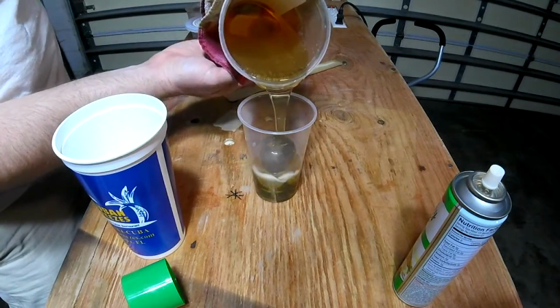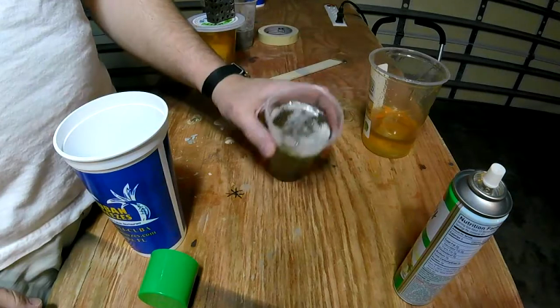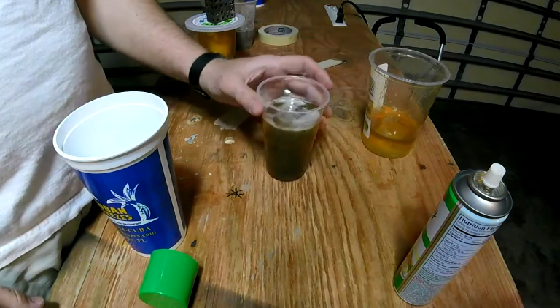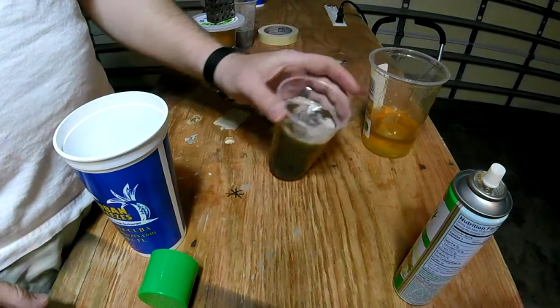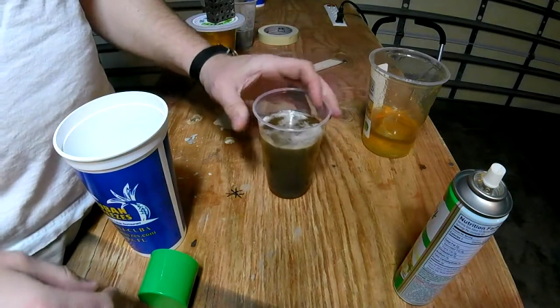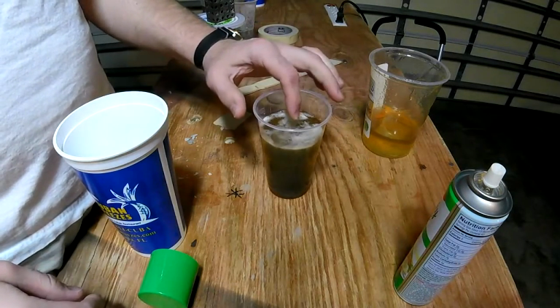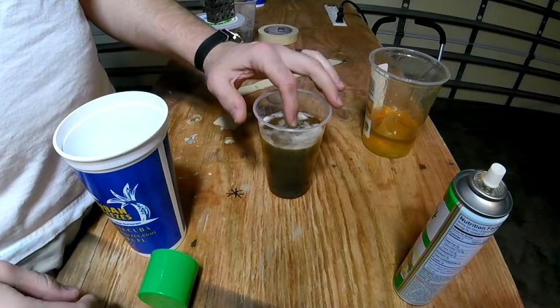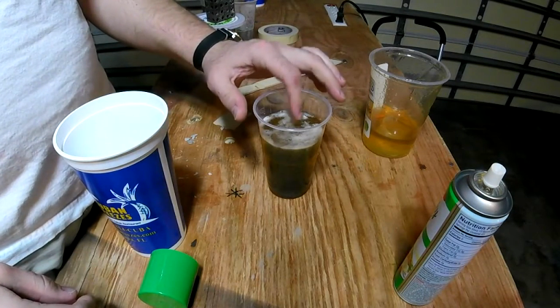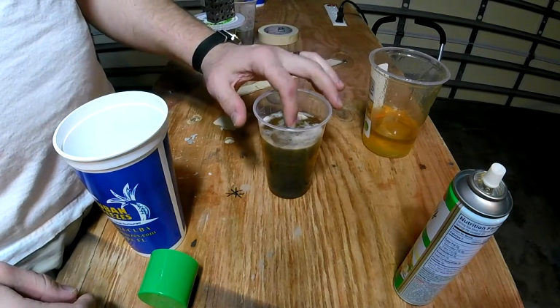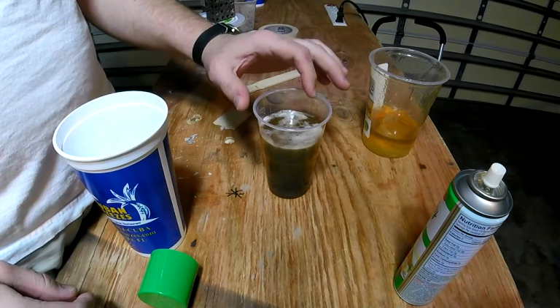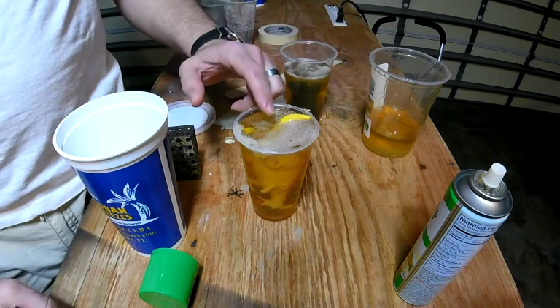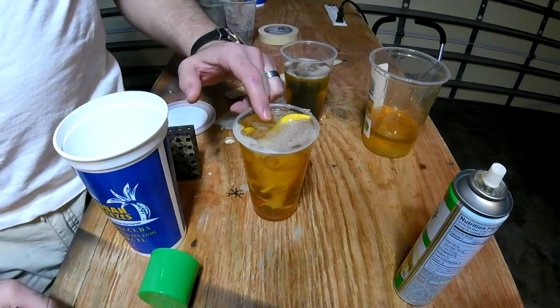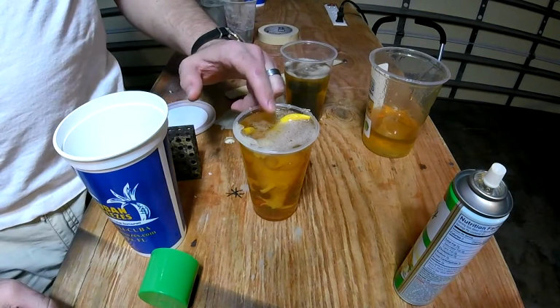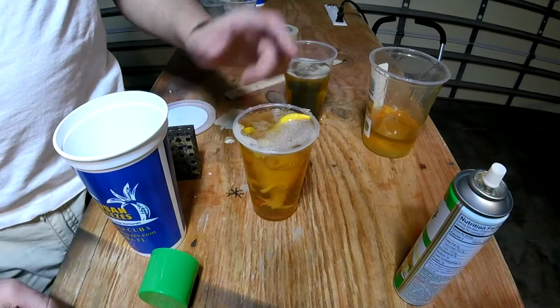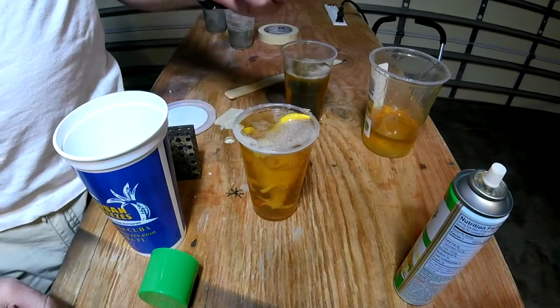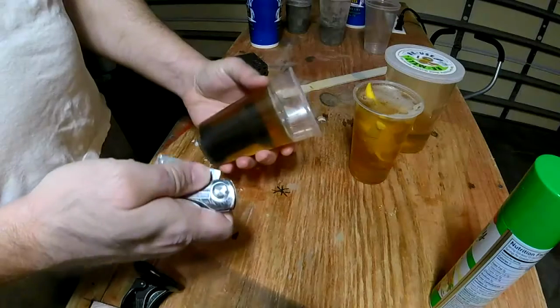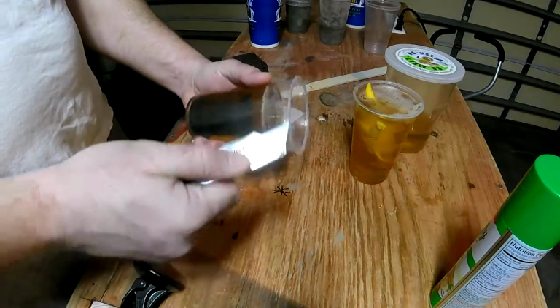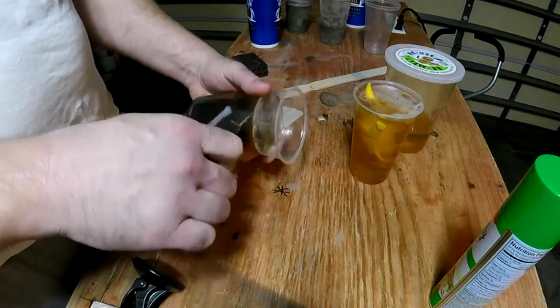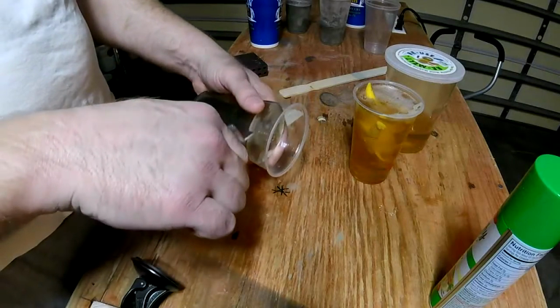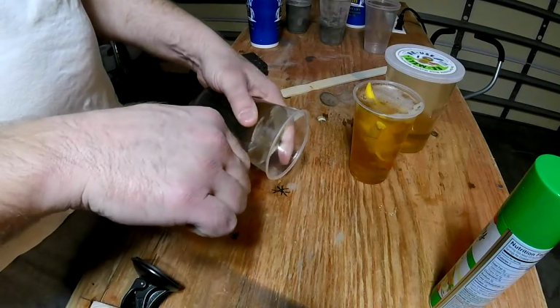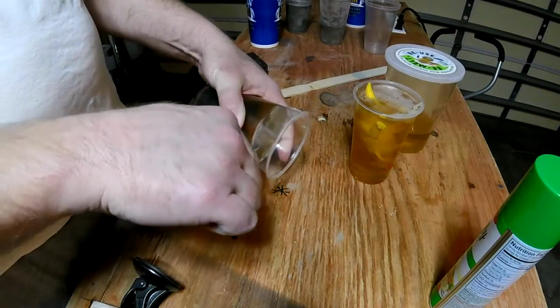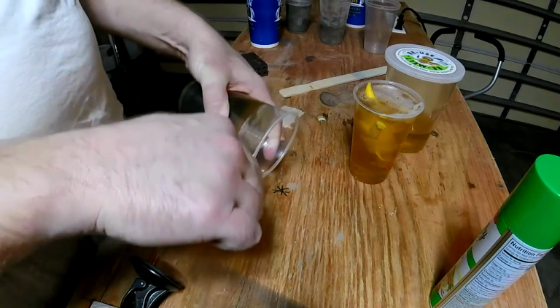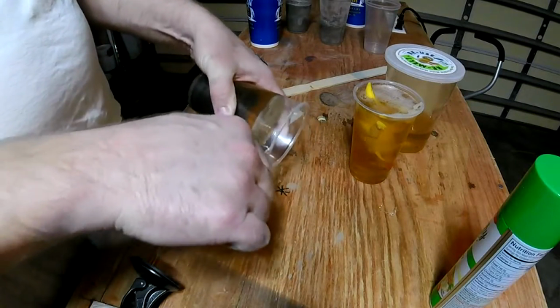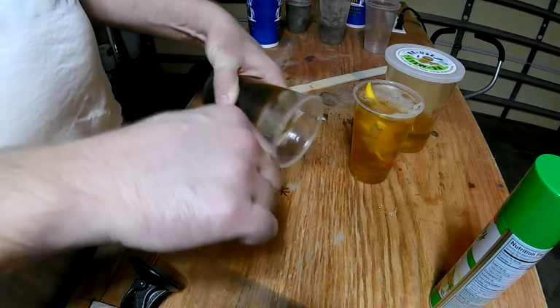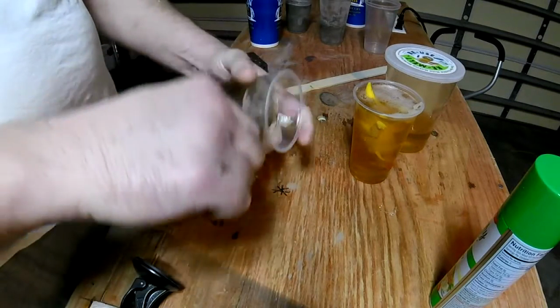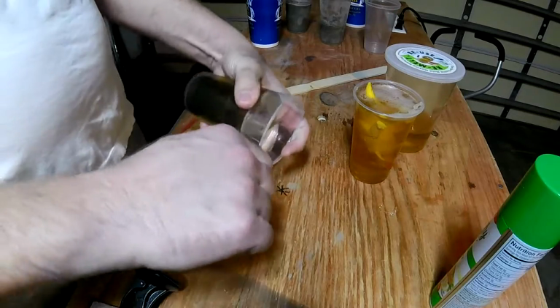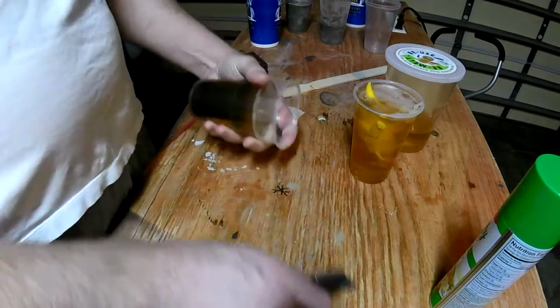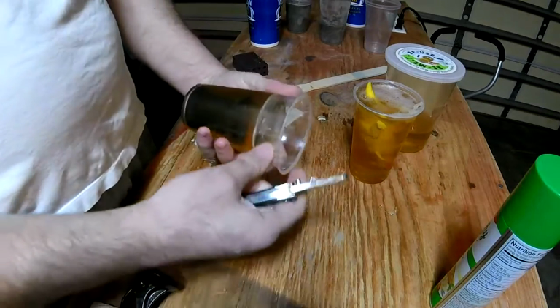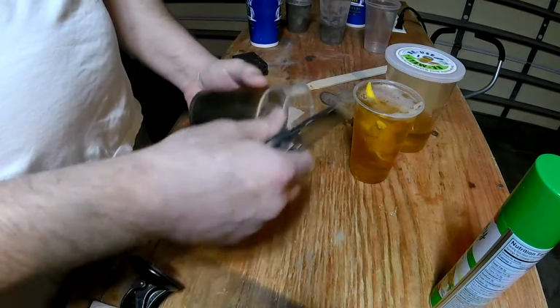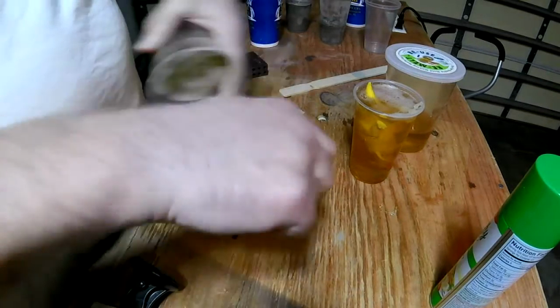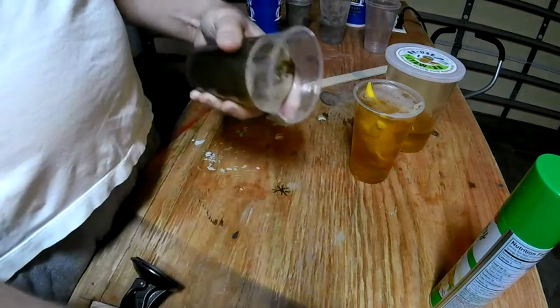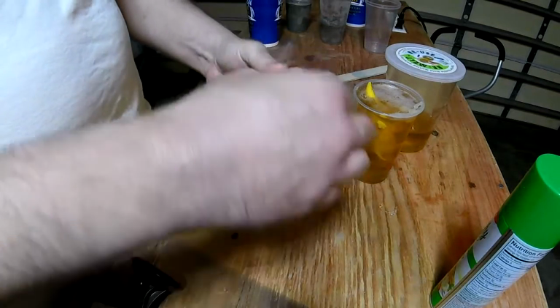You can kind of see it steaming up. One neat thing about this — if you make a mistake, you can just start over. You can melt it down. Right there I'm showing off a dinosaur that really didn't come out to anything, so I'll have to recycle that material.